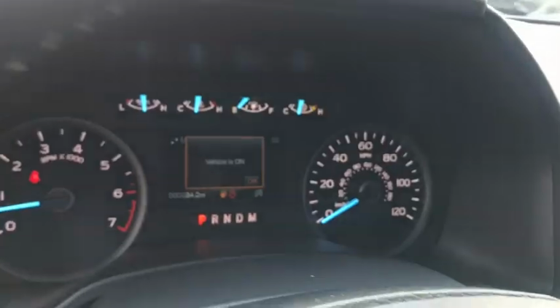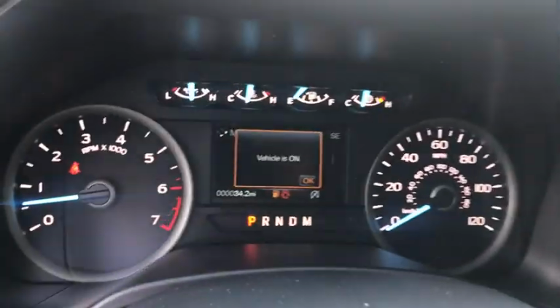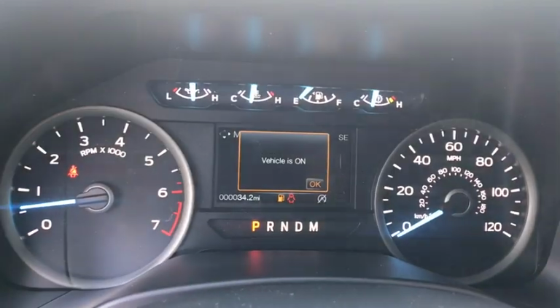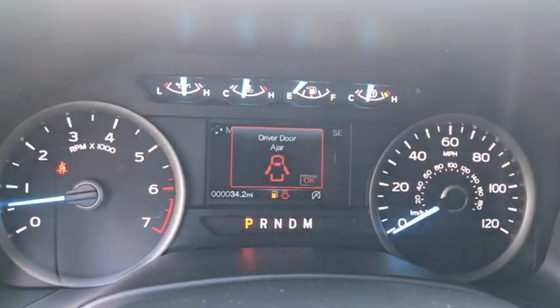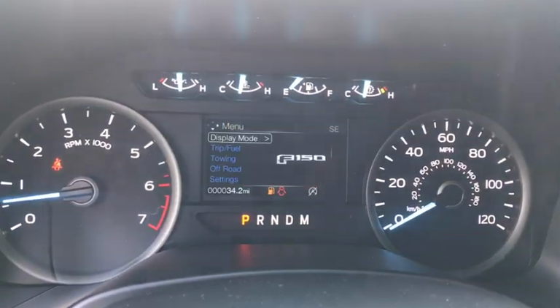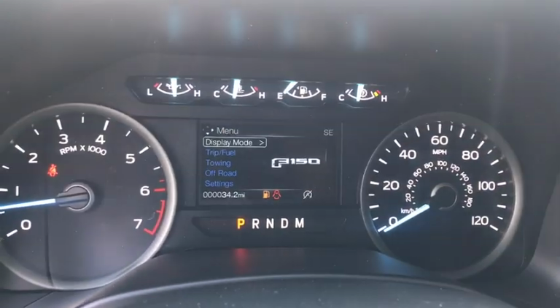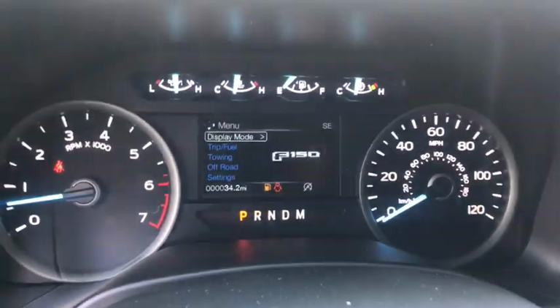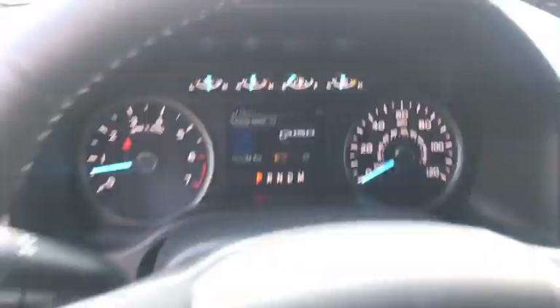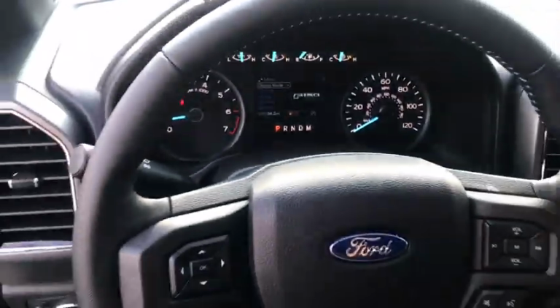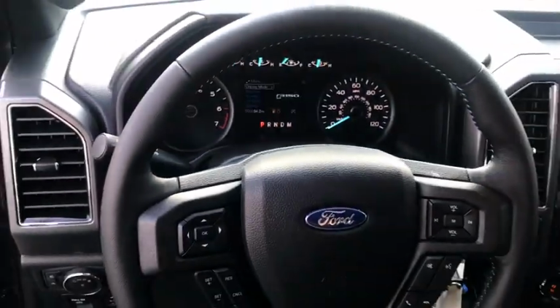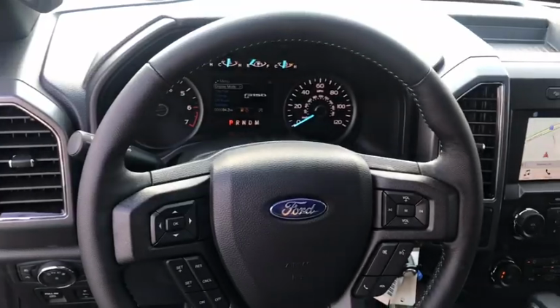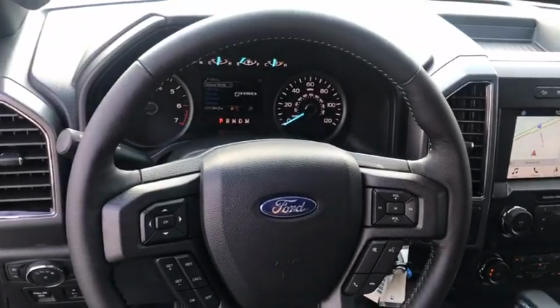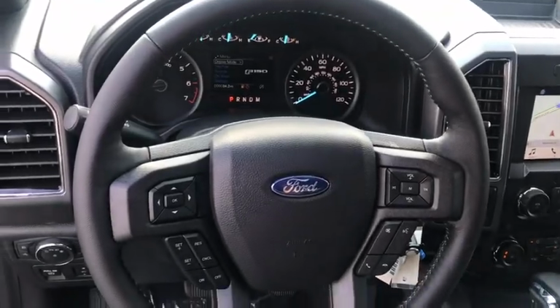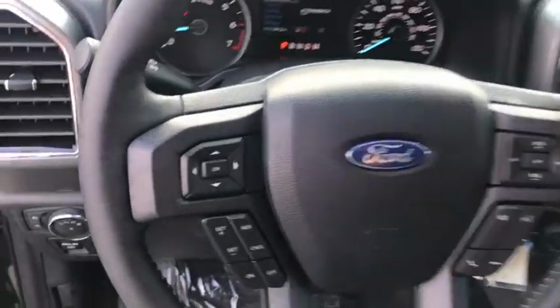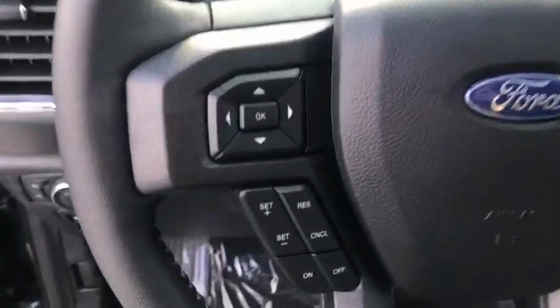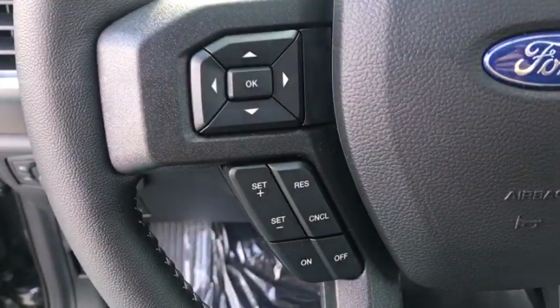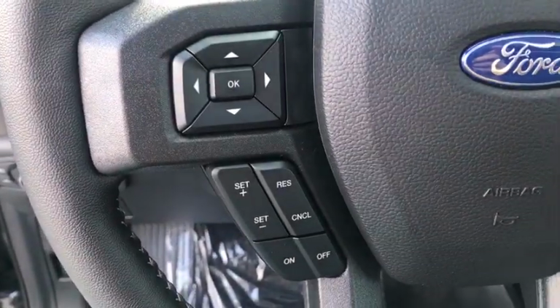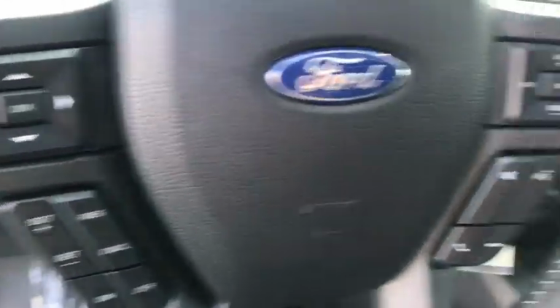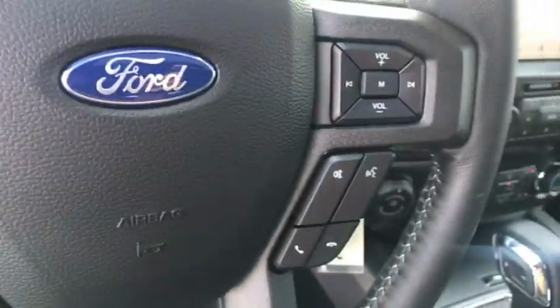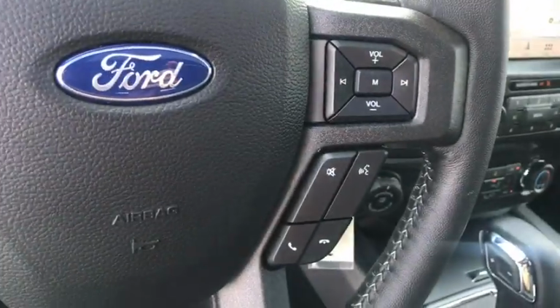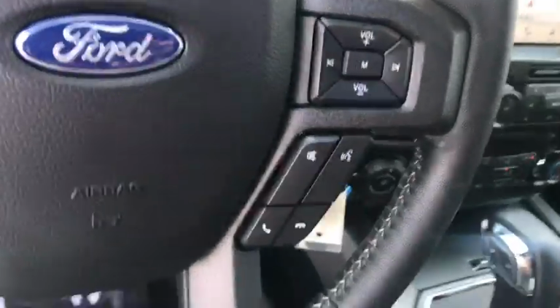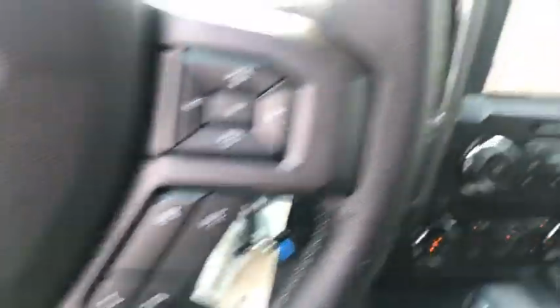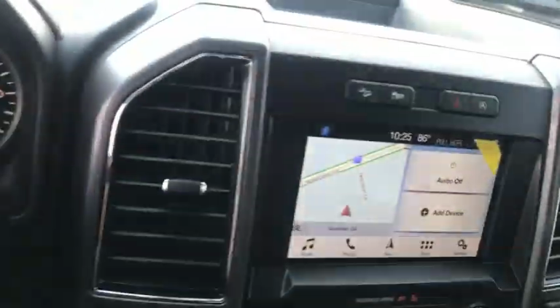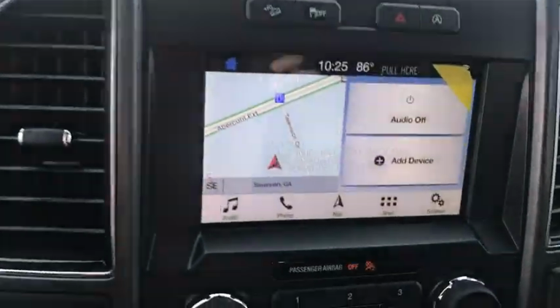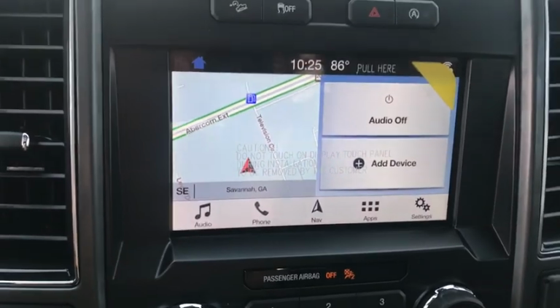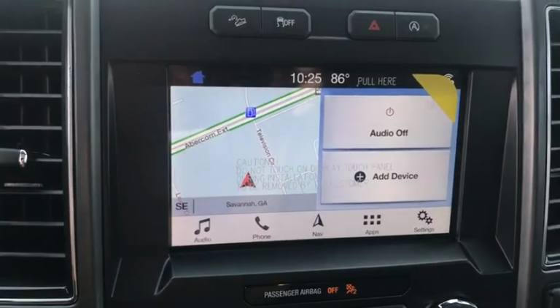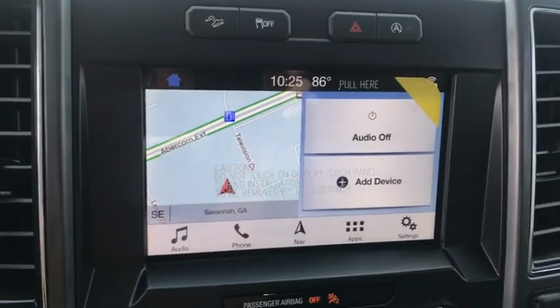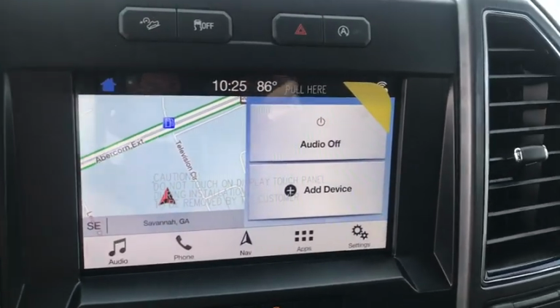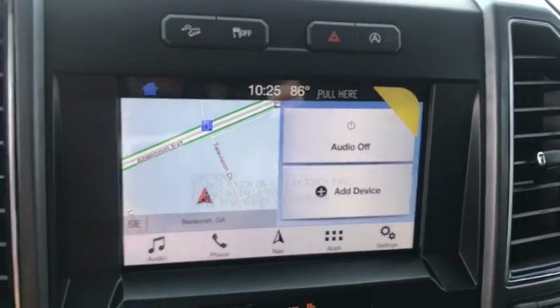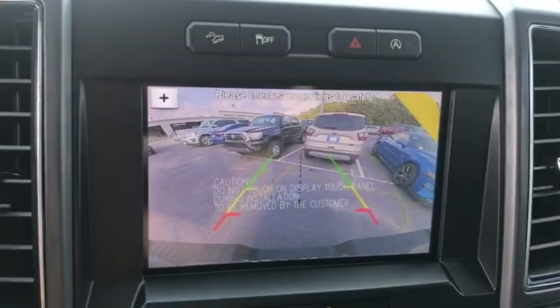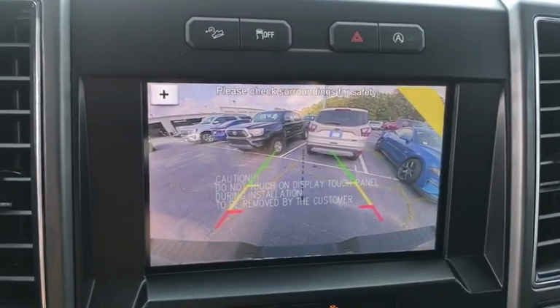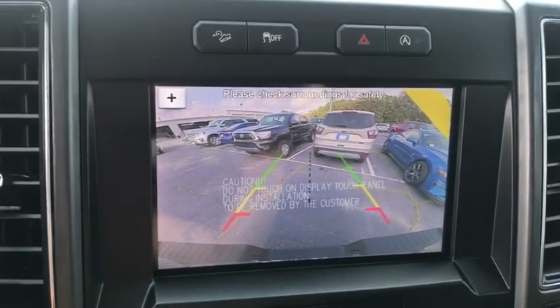Power windows, fog lights, security system, electronic stability control, compass, heated front seats, brake assist, tachometer, remote keyless entry, panic alarm, and tilt steering wheel.